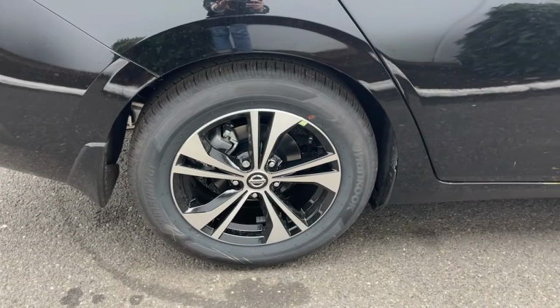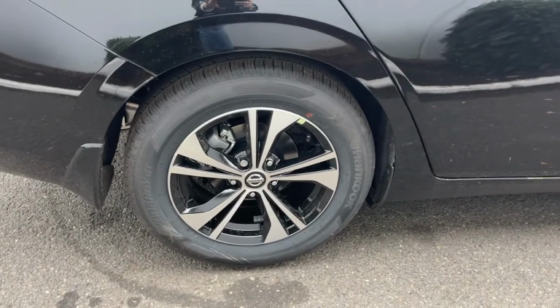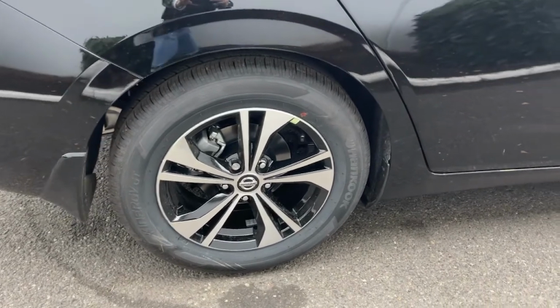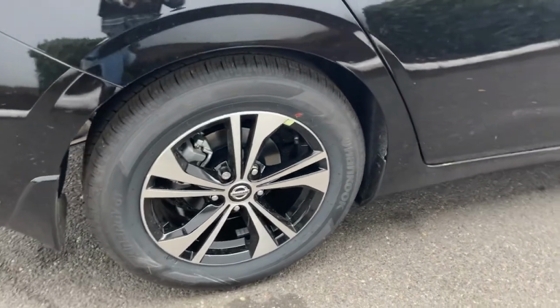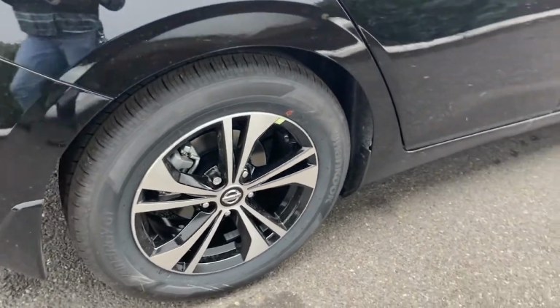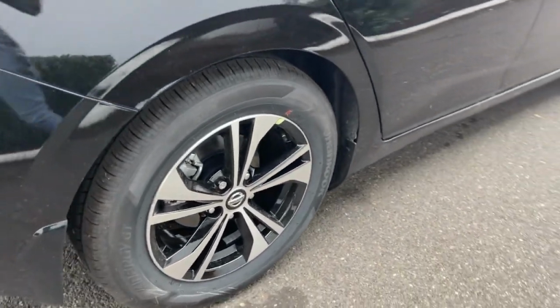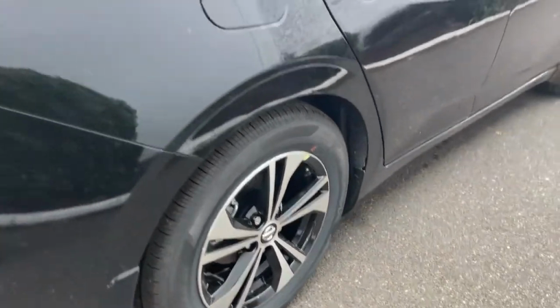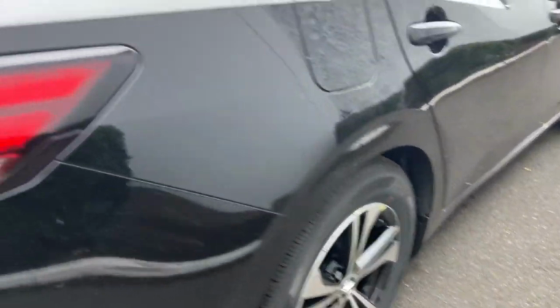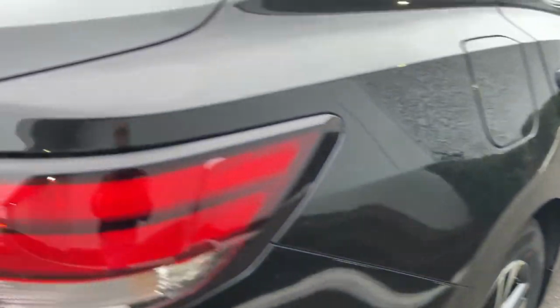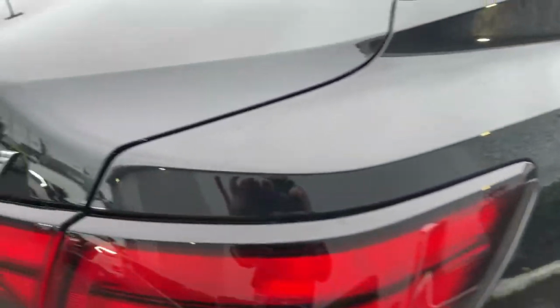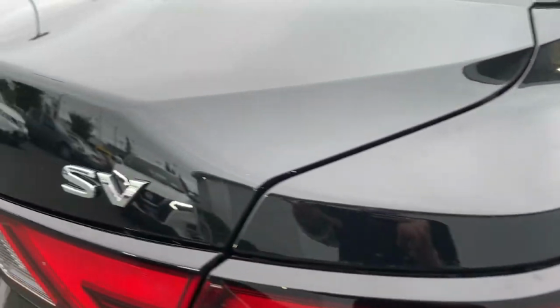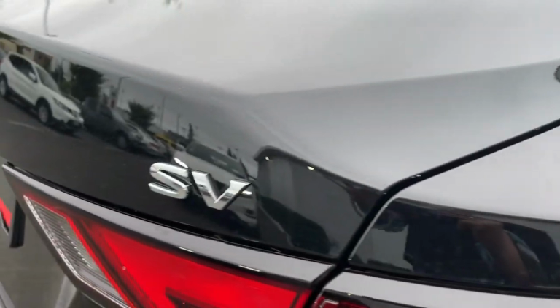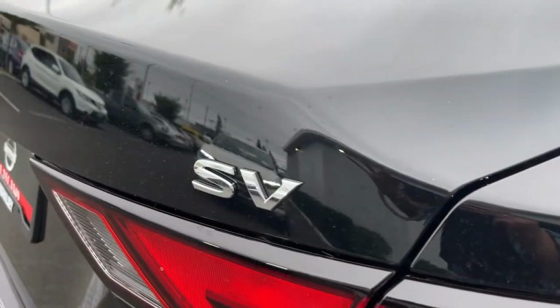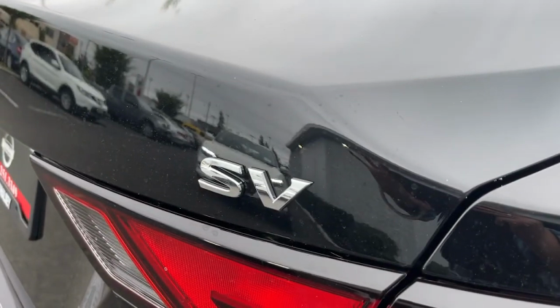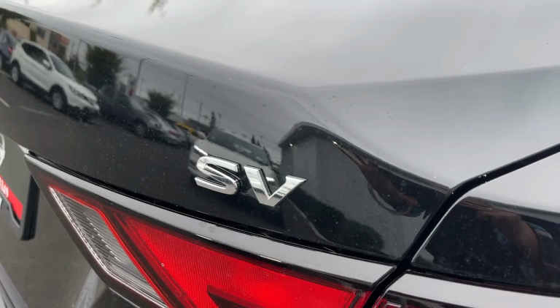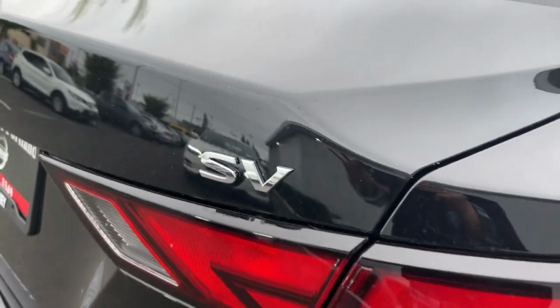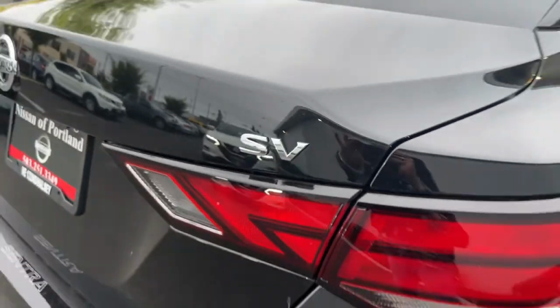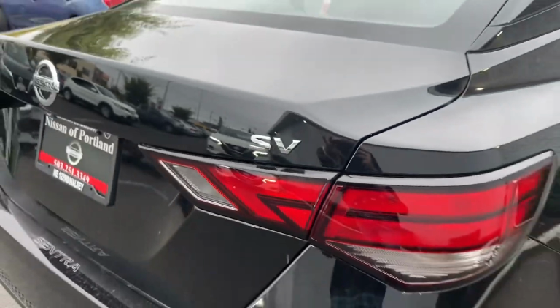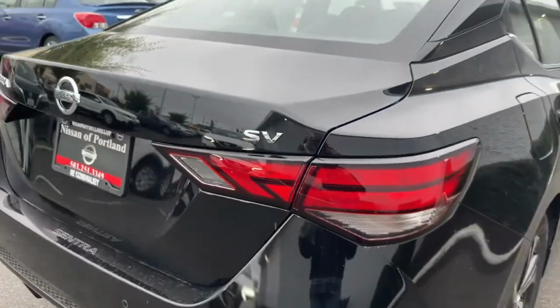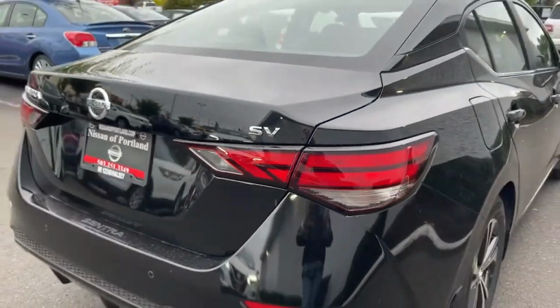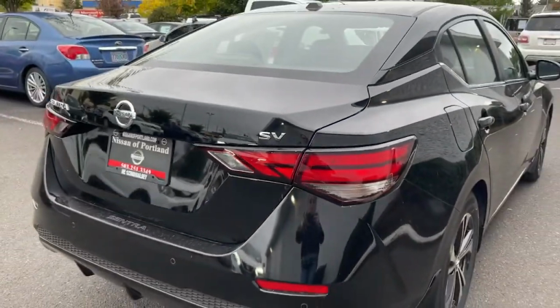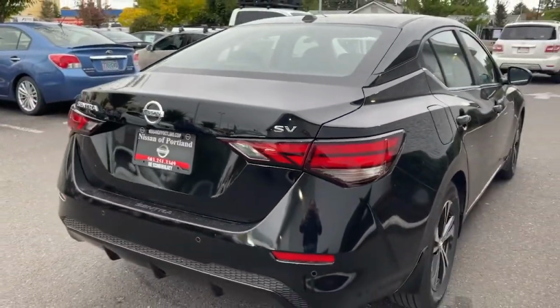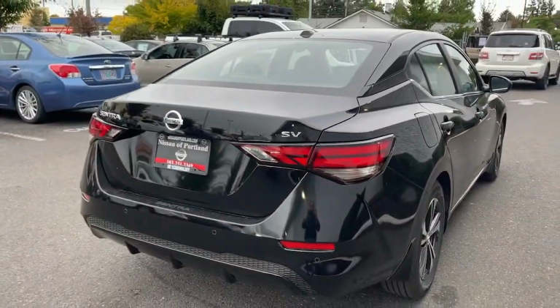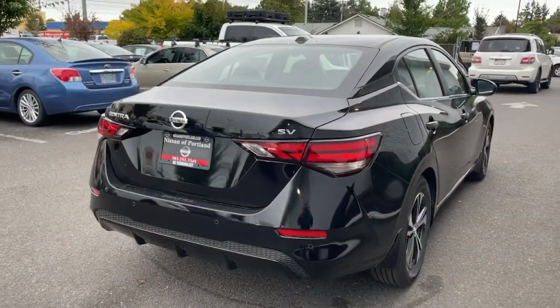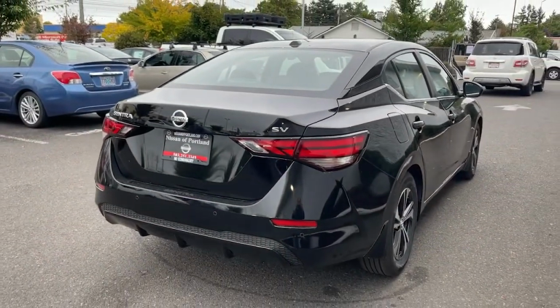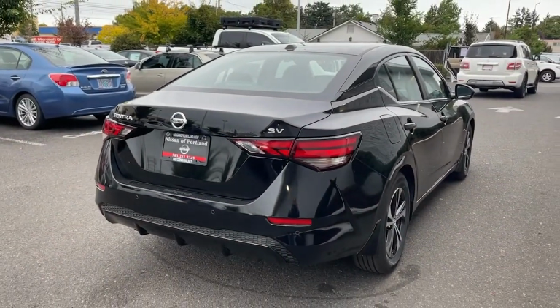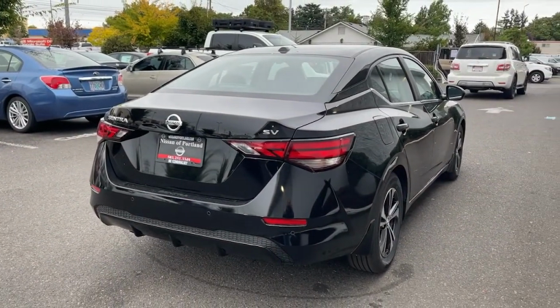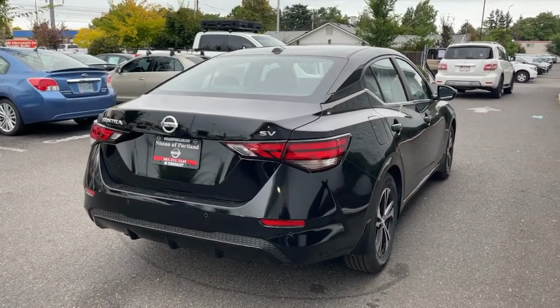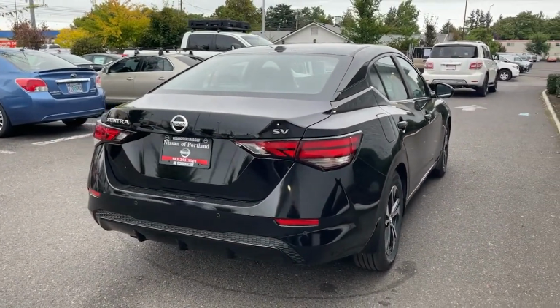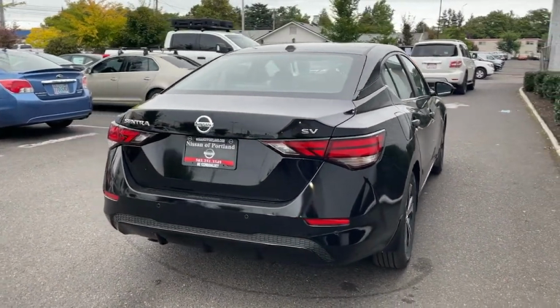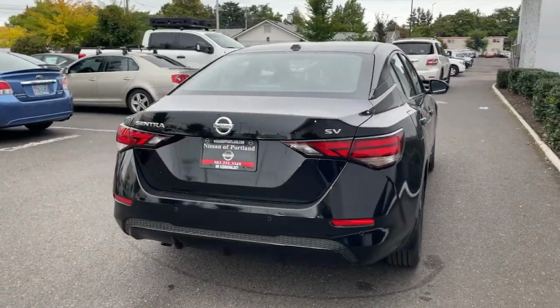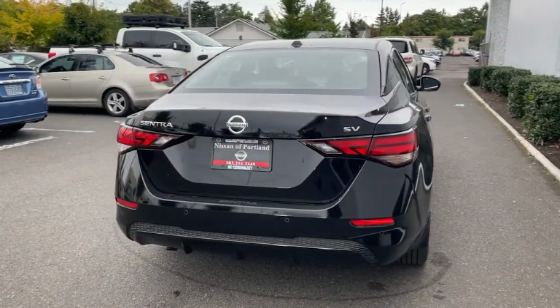The following are some of this vehicle's highlighted options: backup camera, lane-keeping assist, AM-FM stereo, driver airbag.